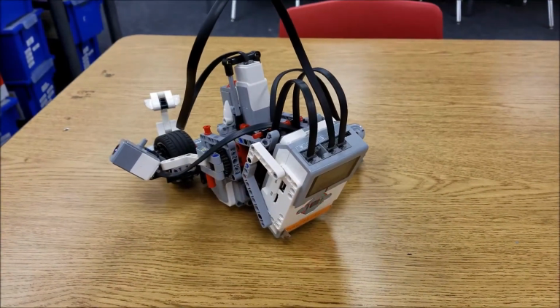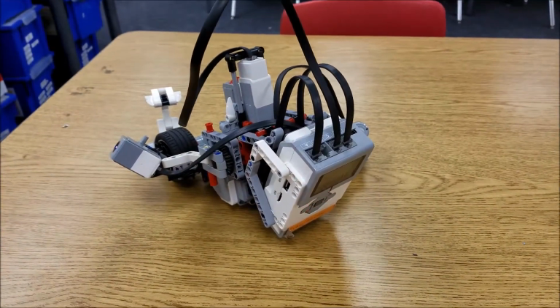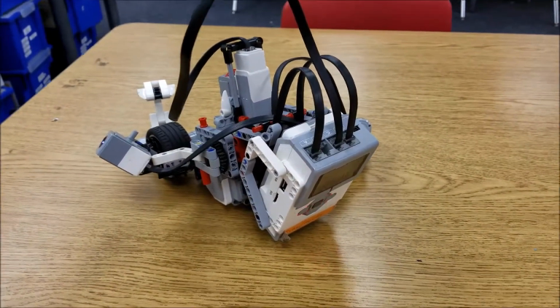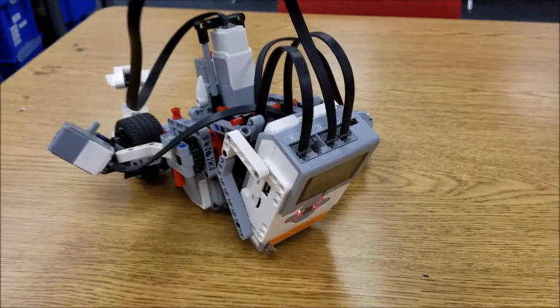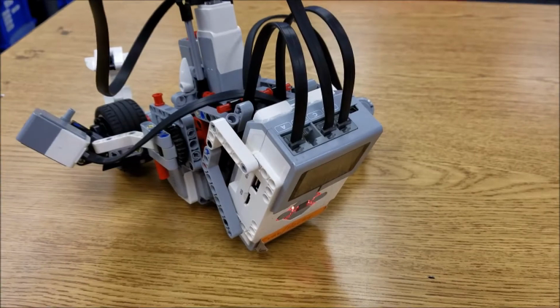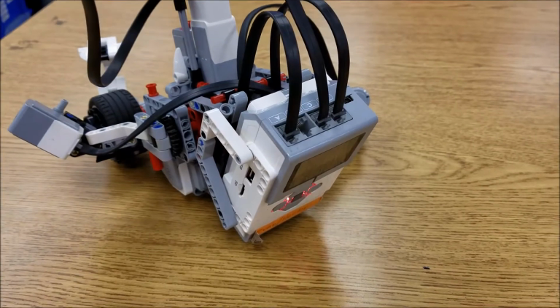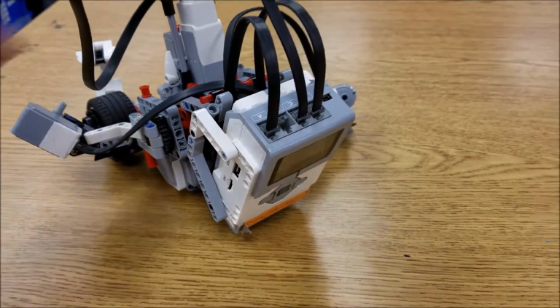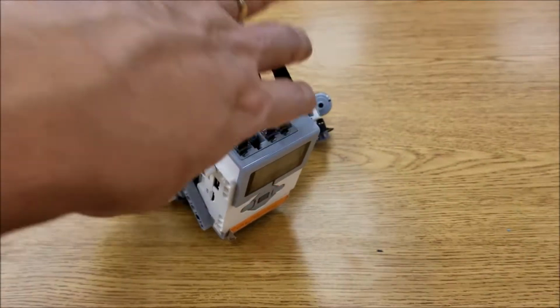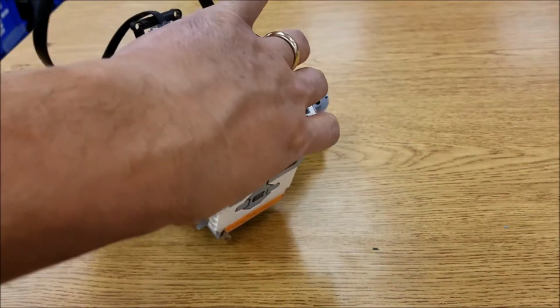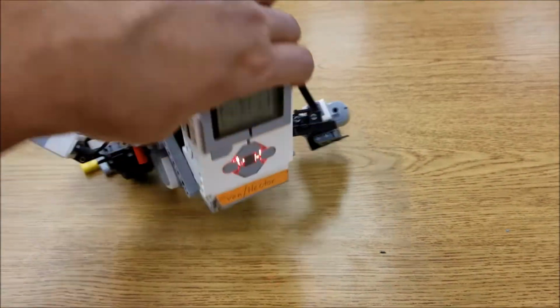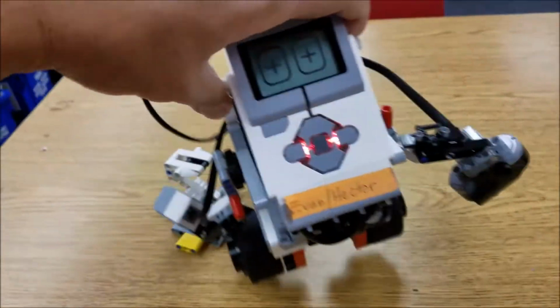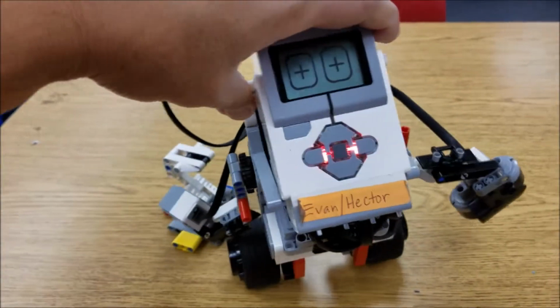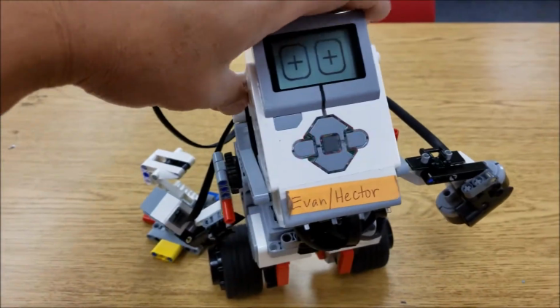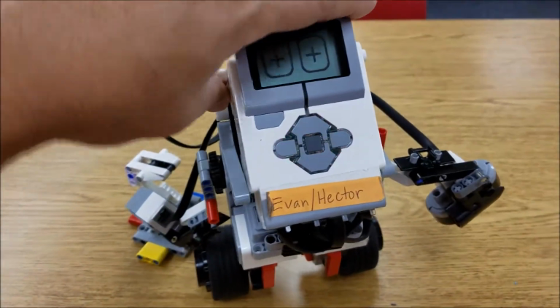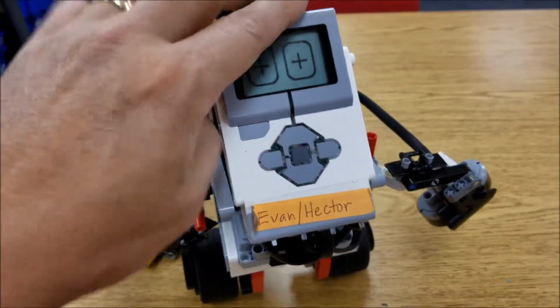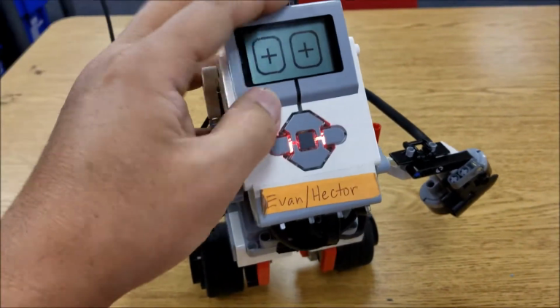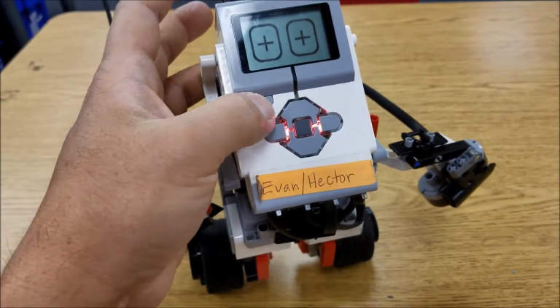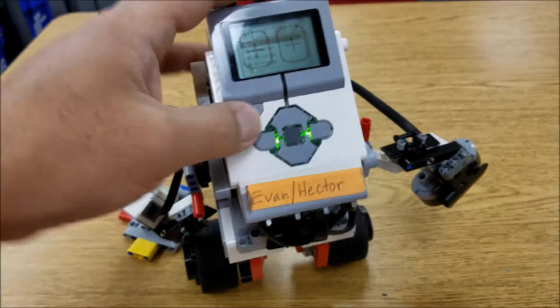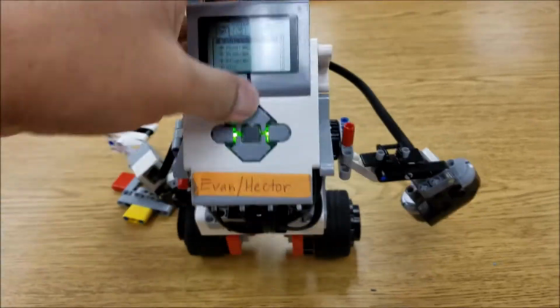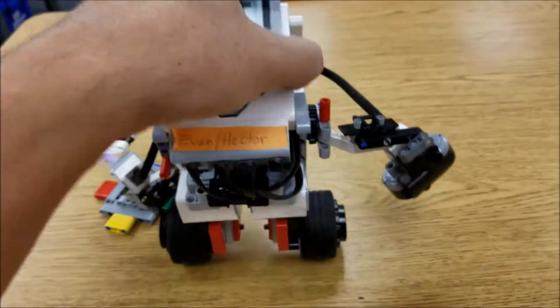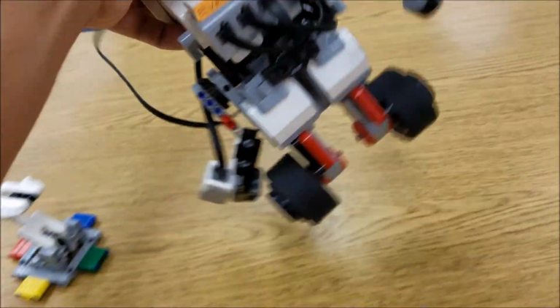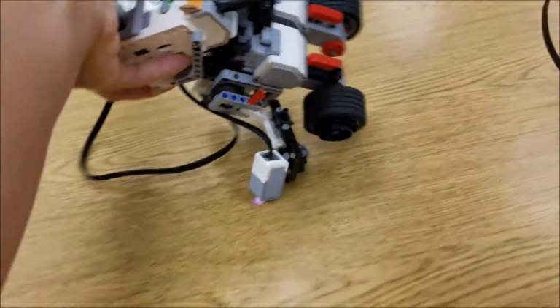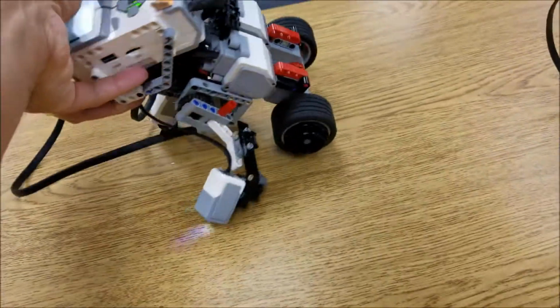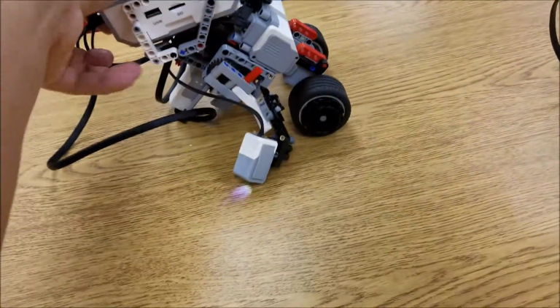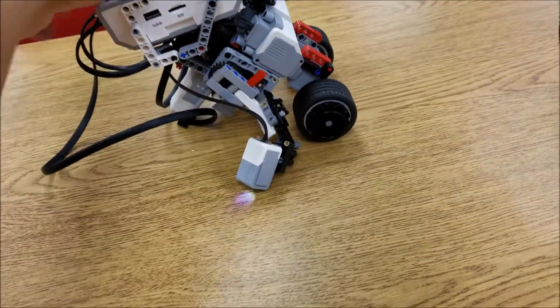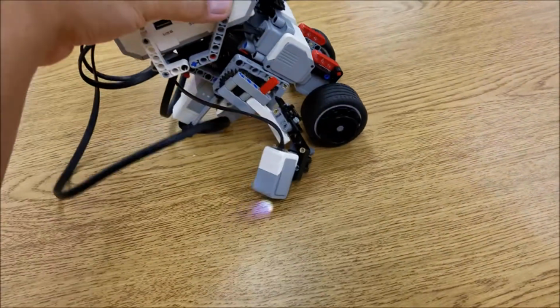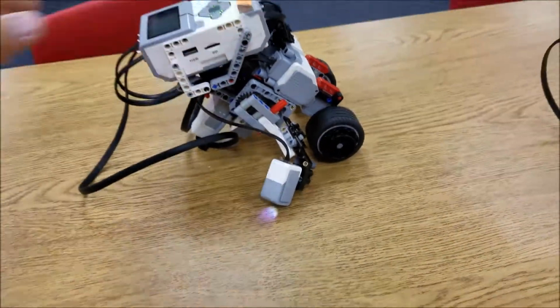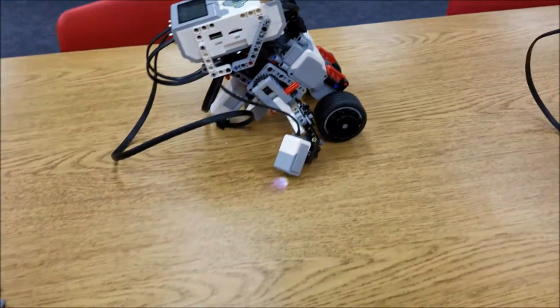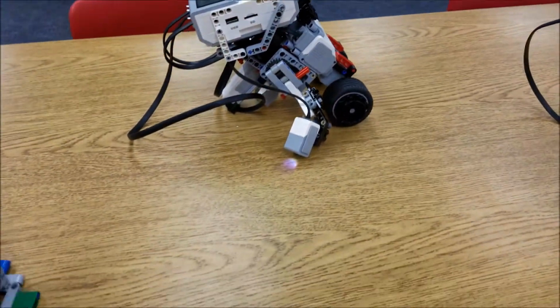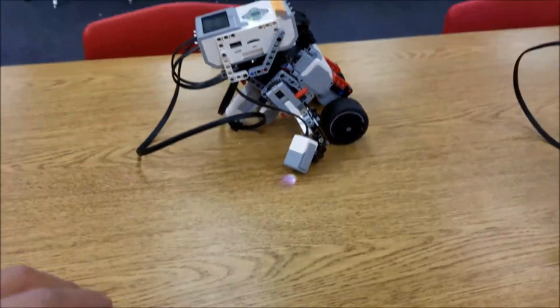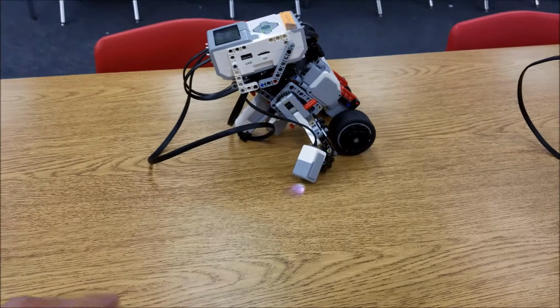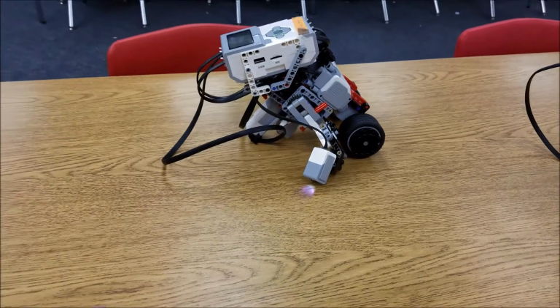We plugged in everything correctly and we tested everything, and it just won't balance because that gyro sensor is not placed correctly.